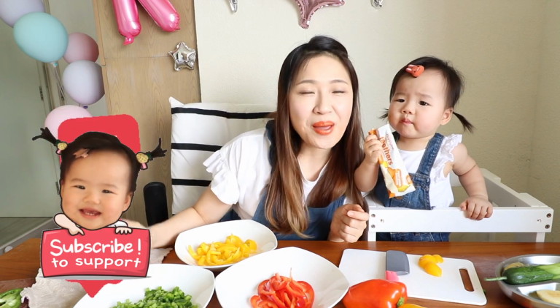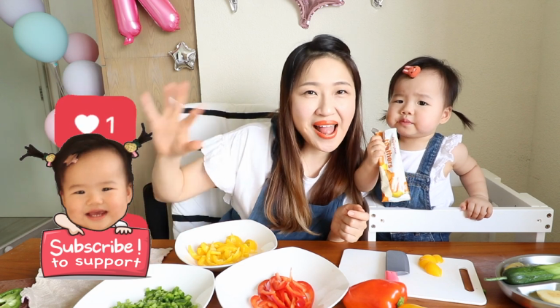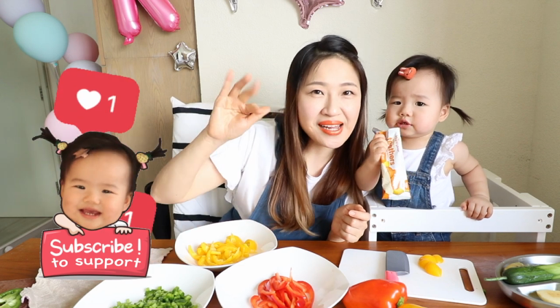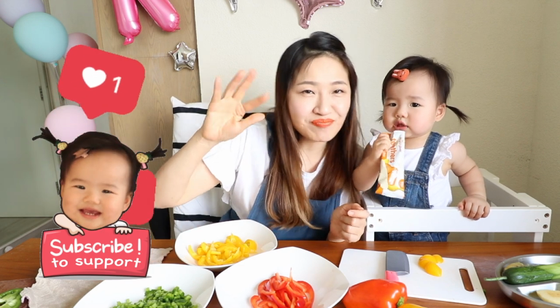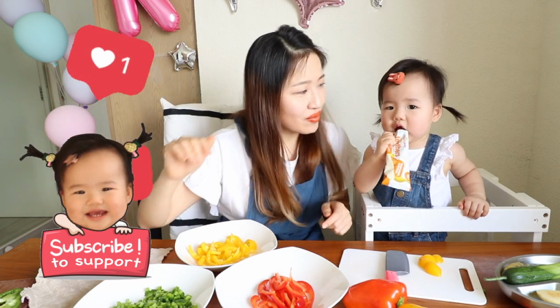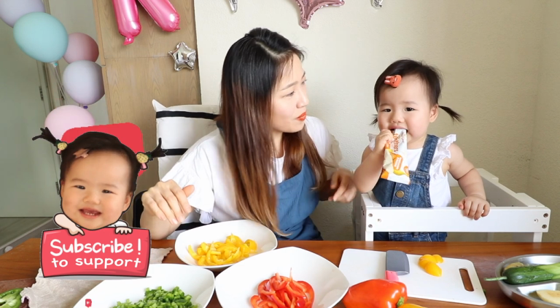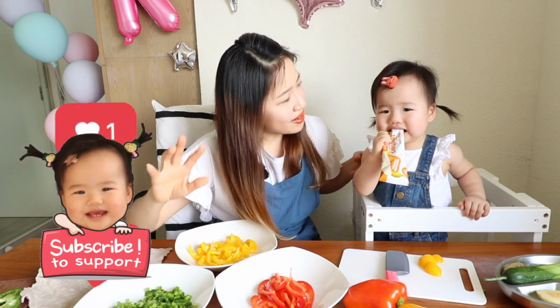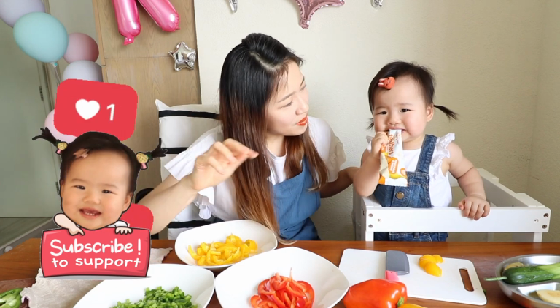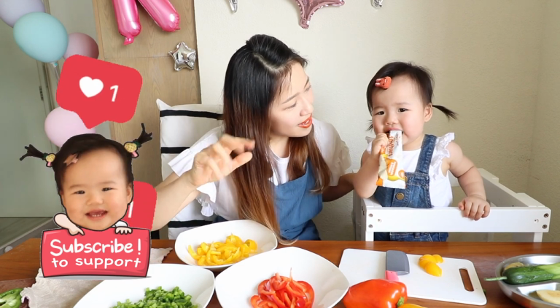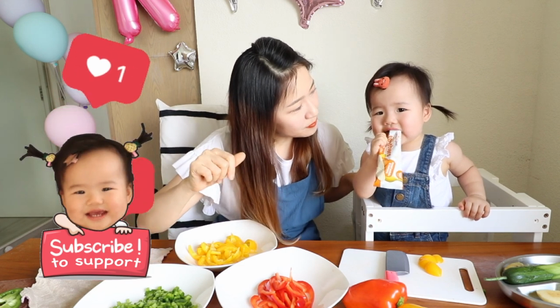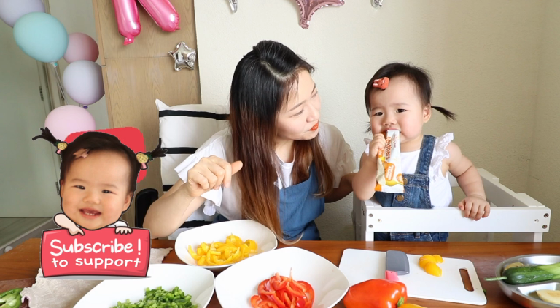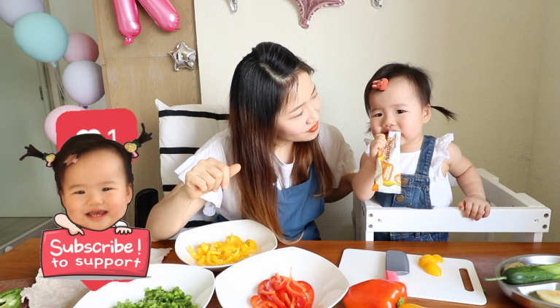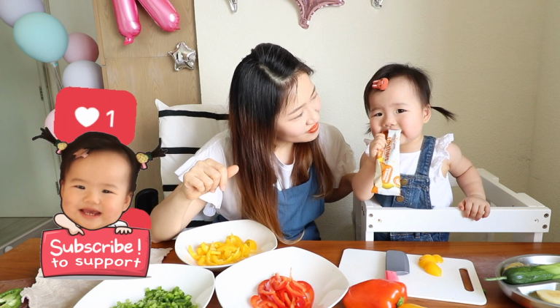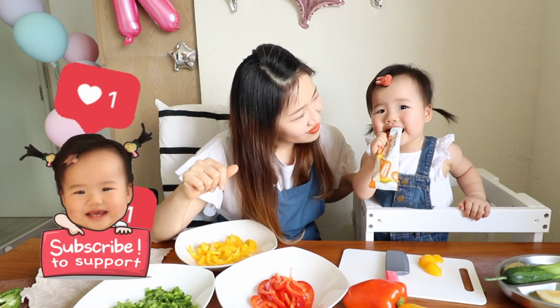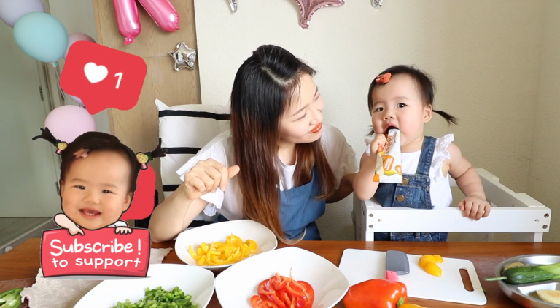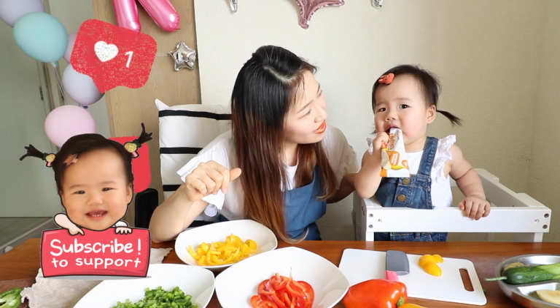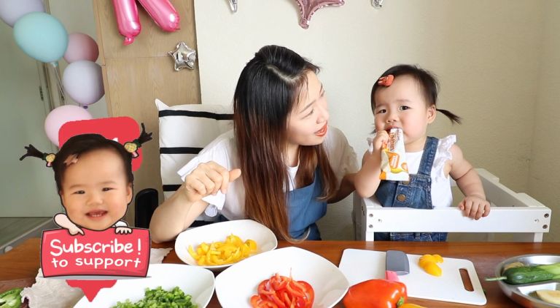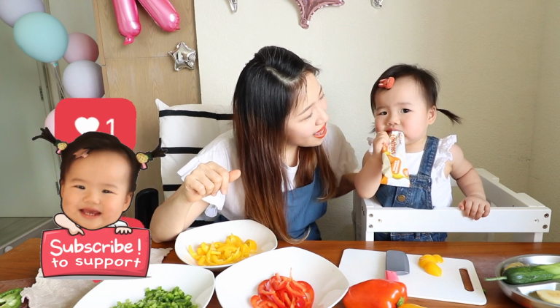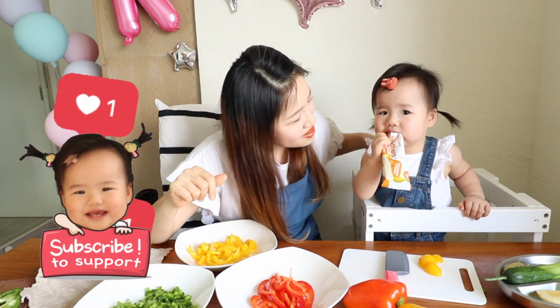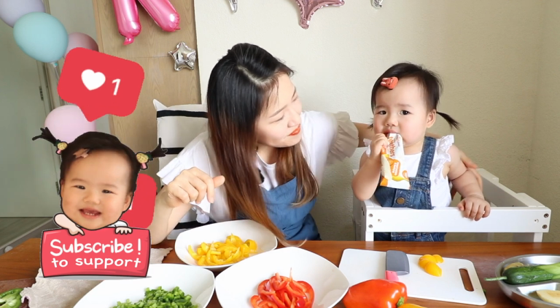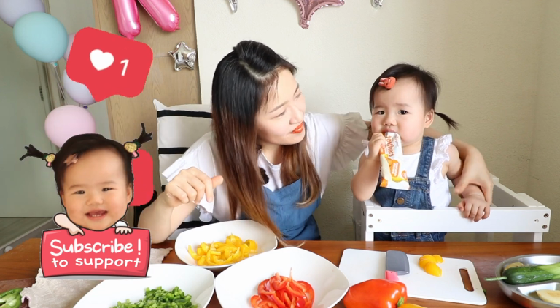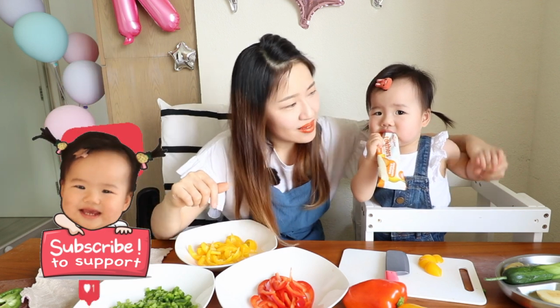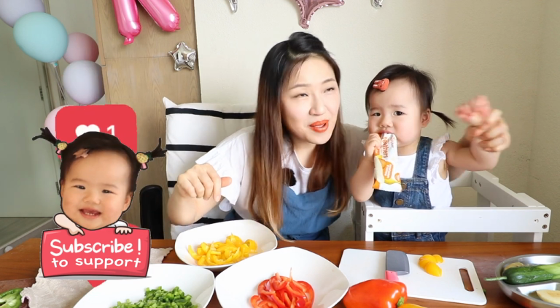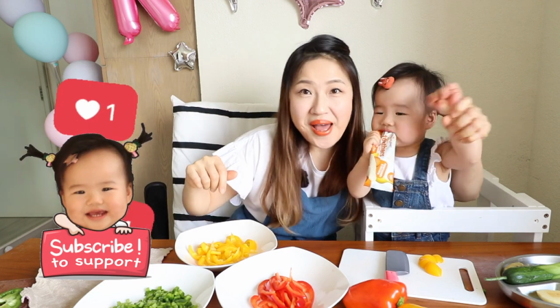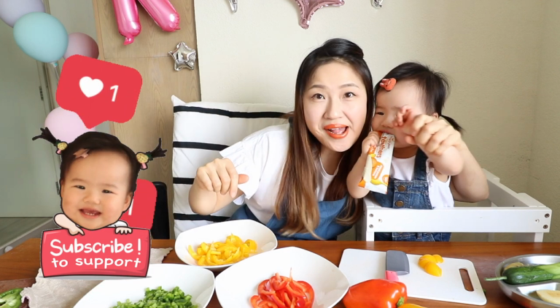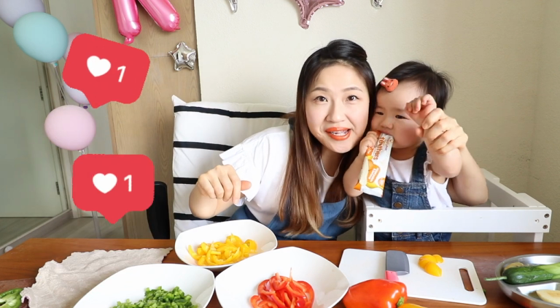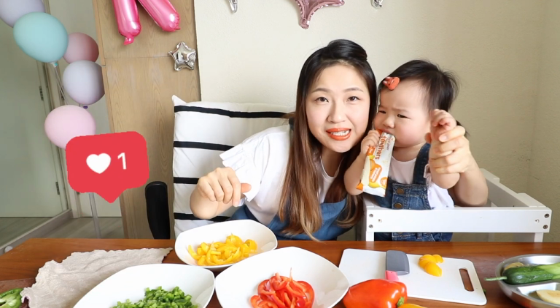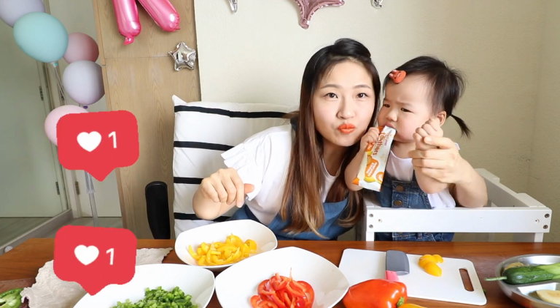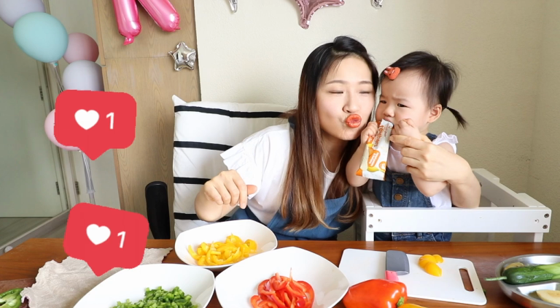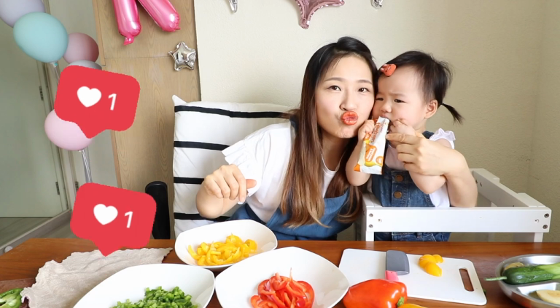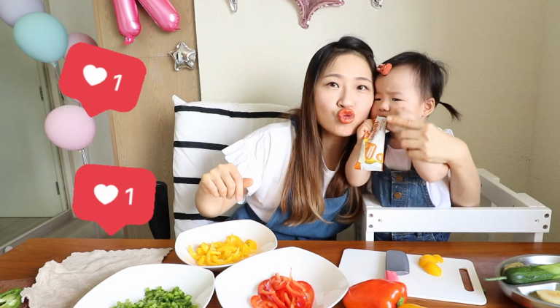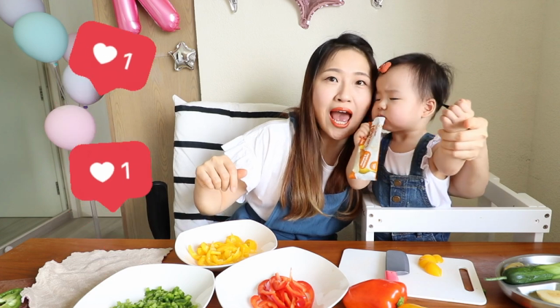Bye-bye. Rainbow, bye-bye. Bye-bye. Mwah.